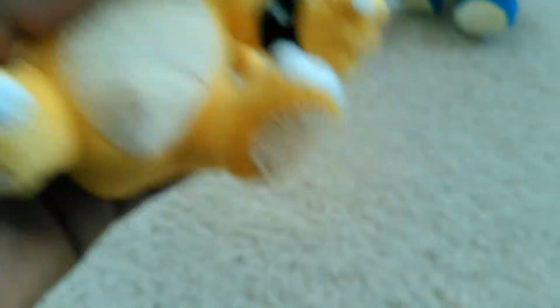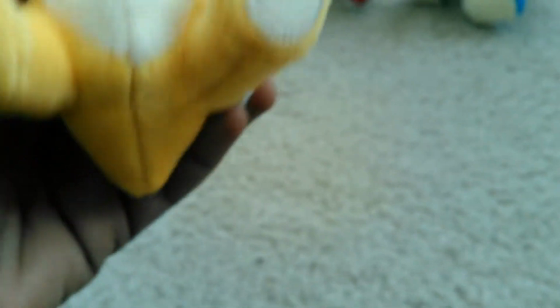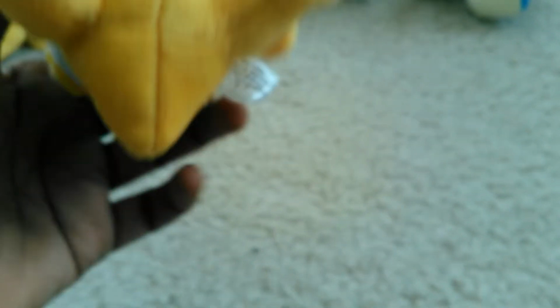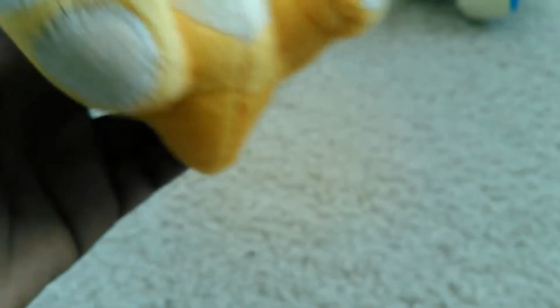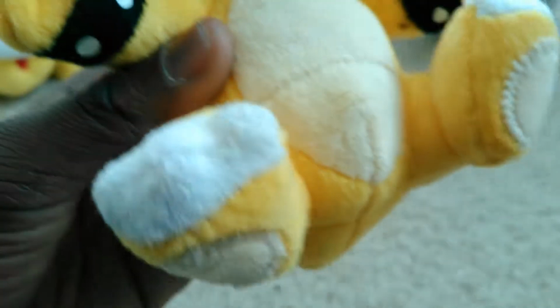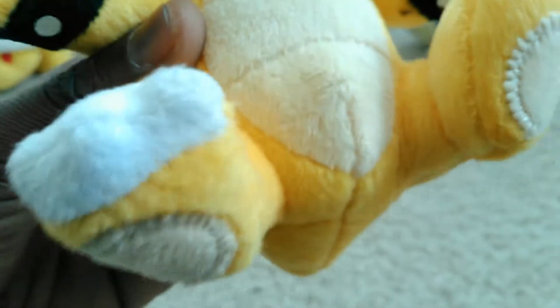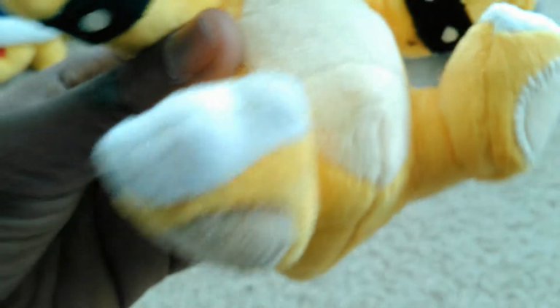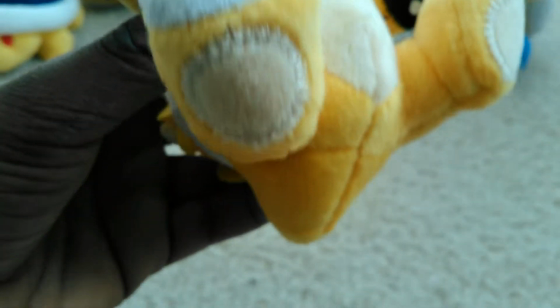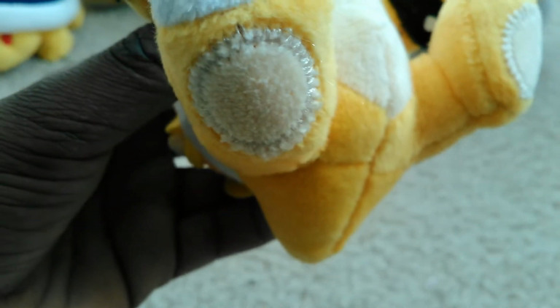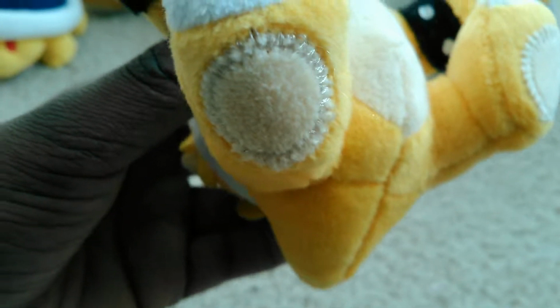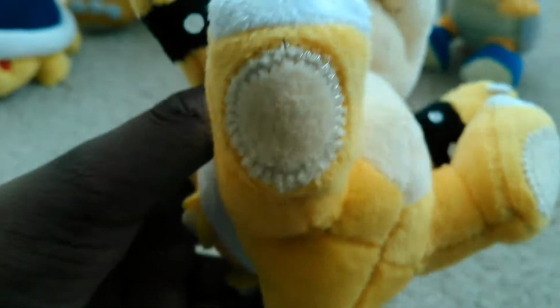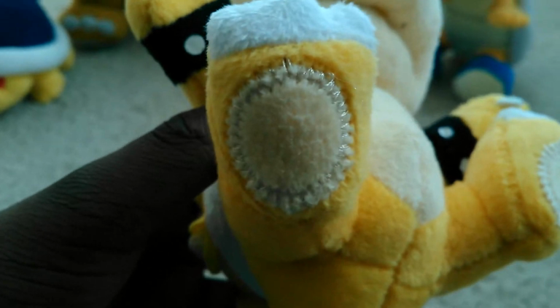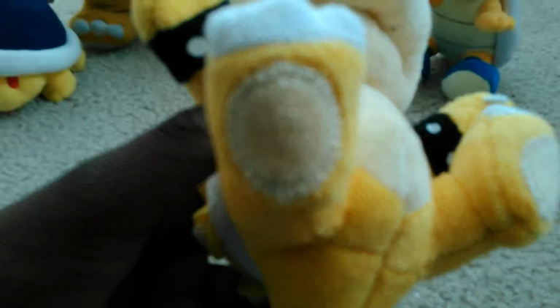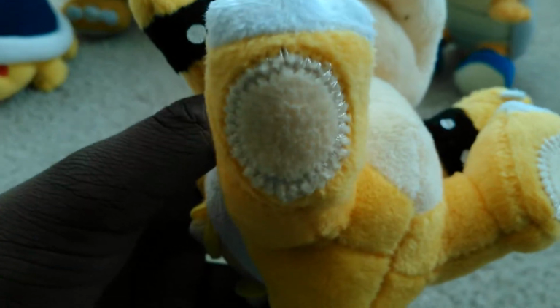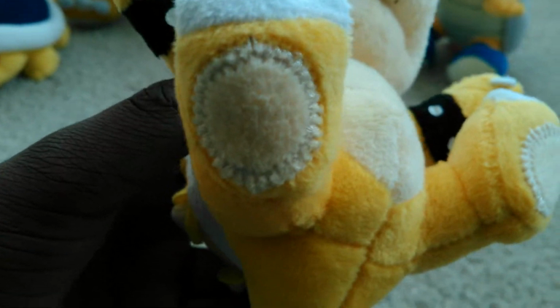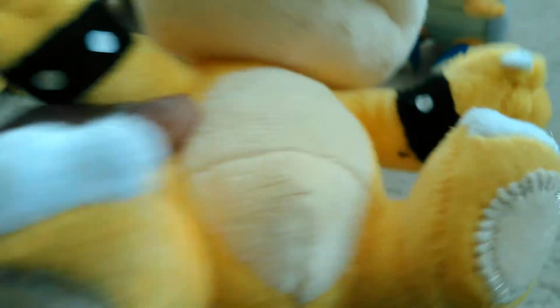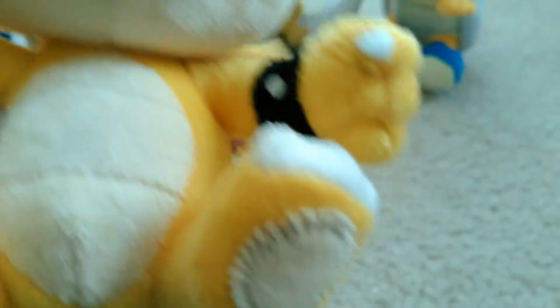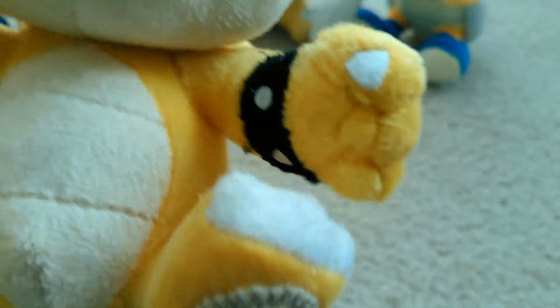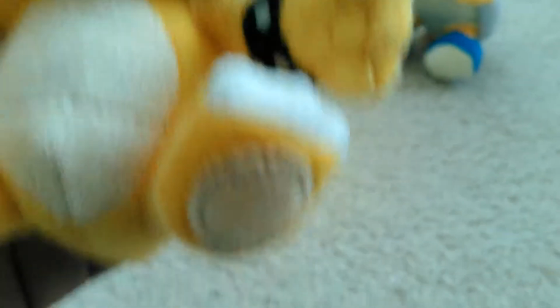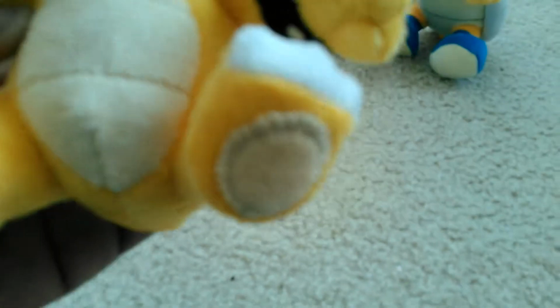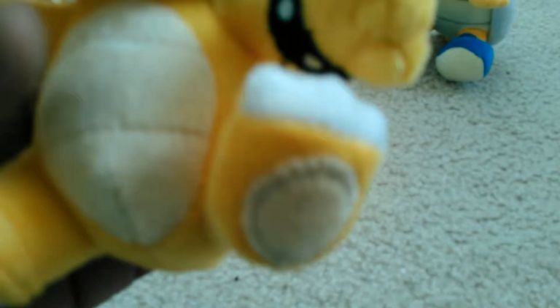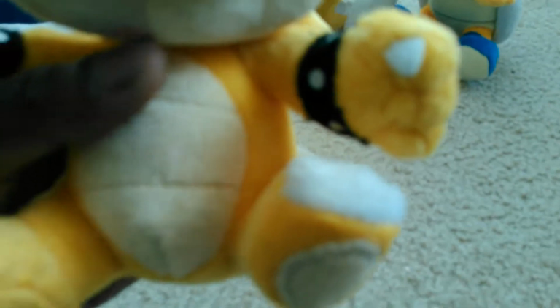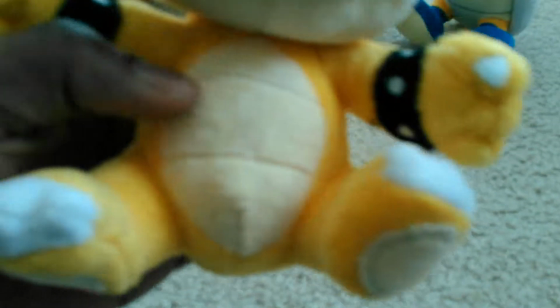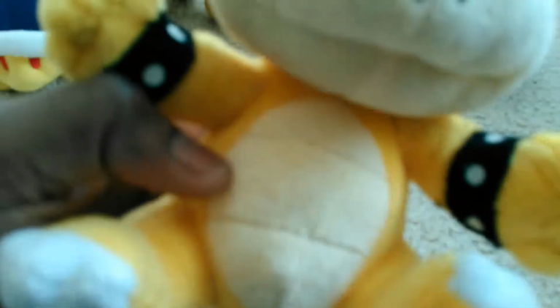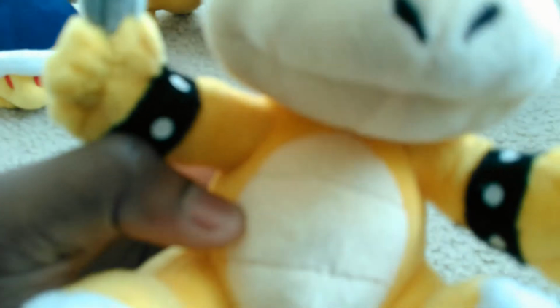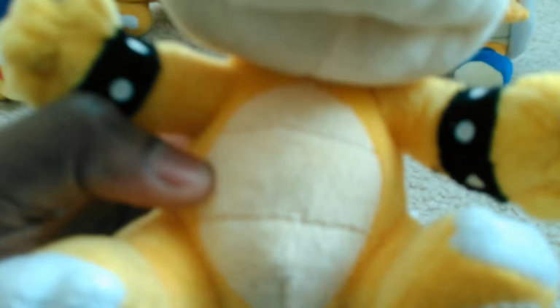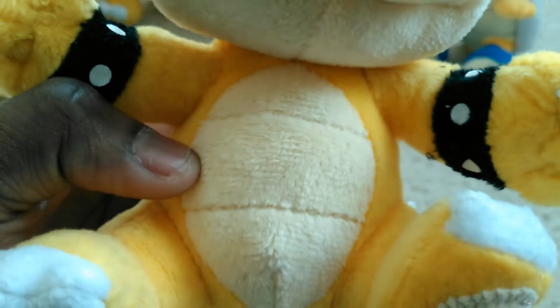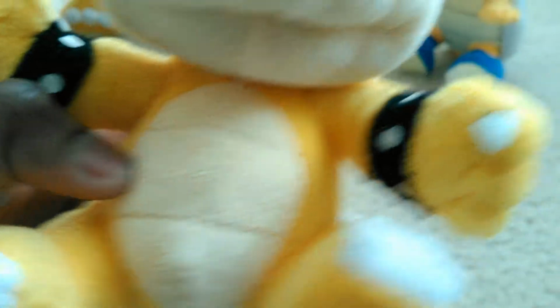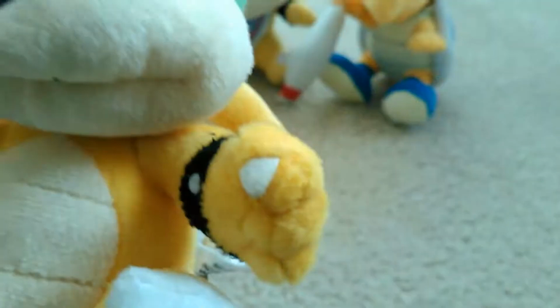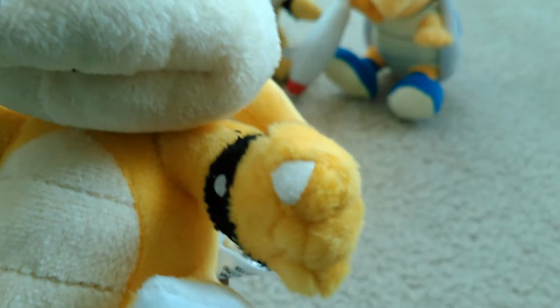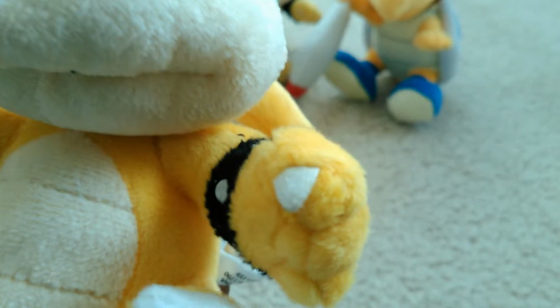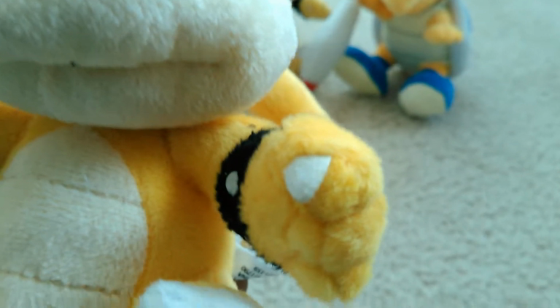Look at his feet. He's smaller than Bowser Jr. himself, see?